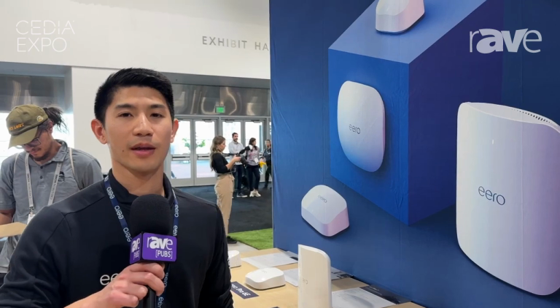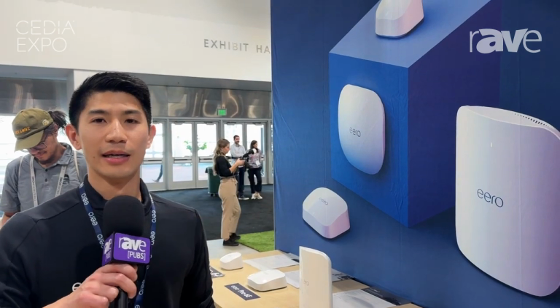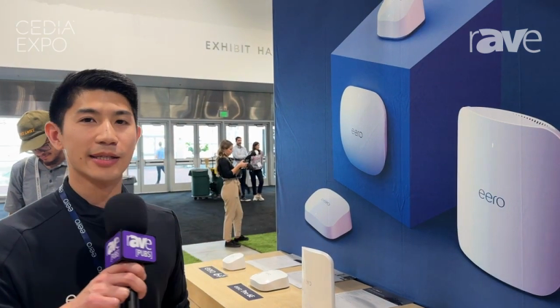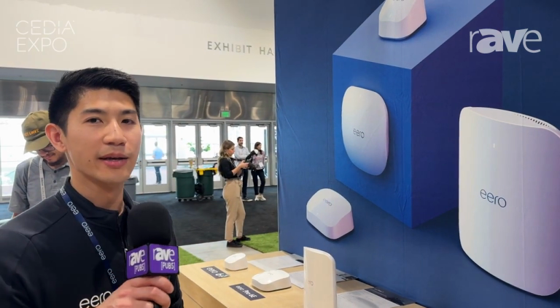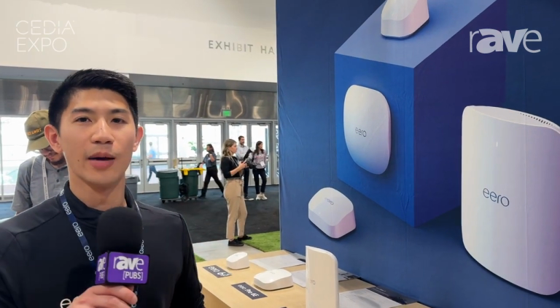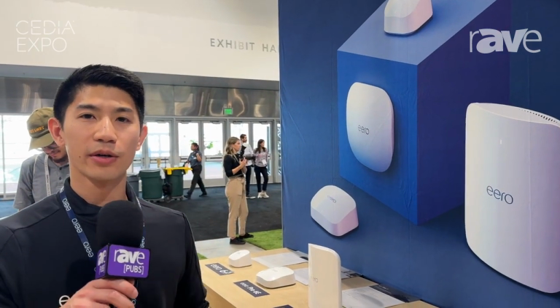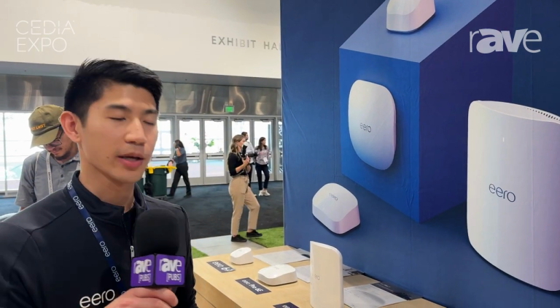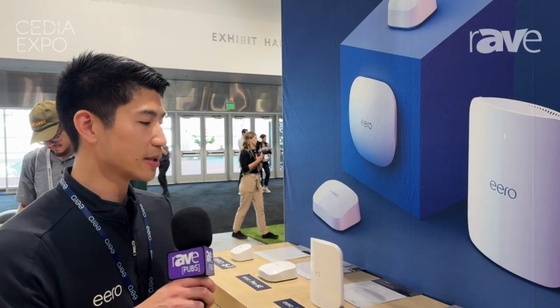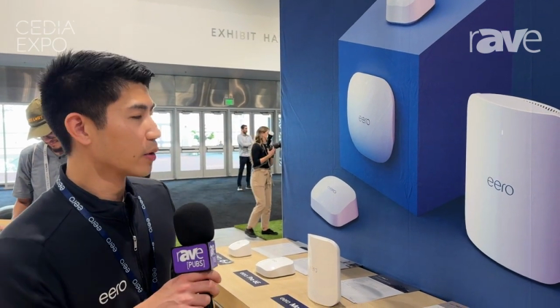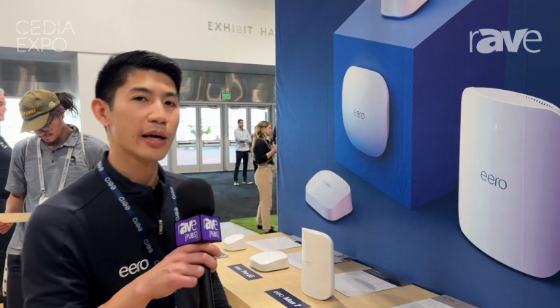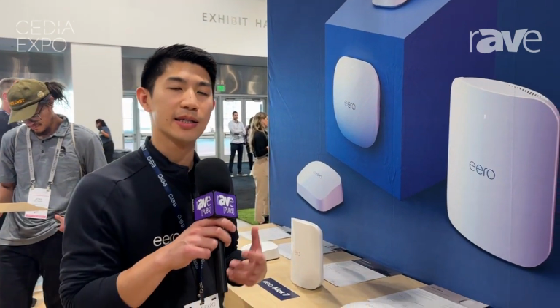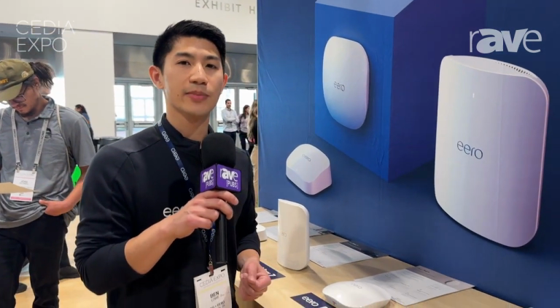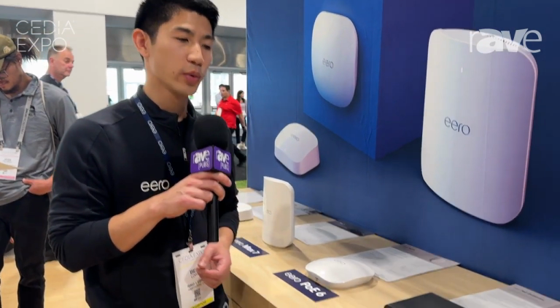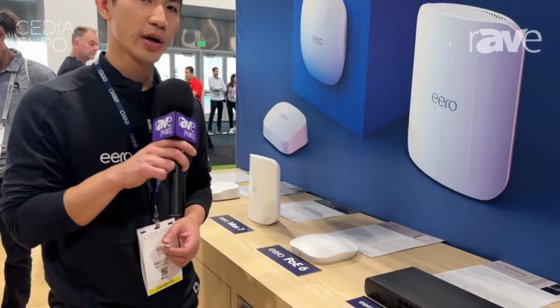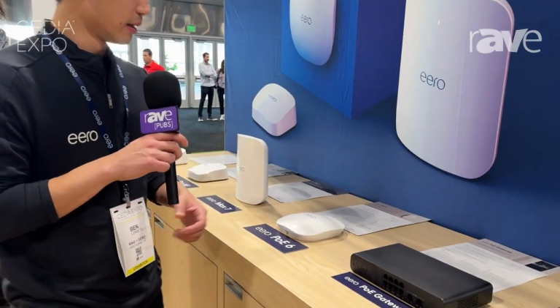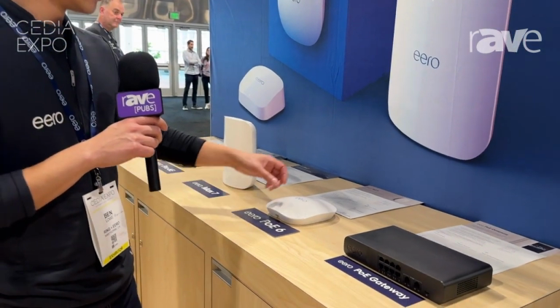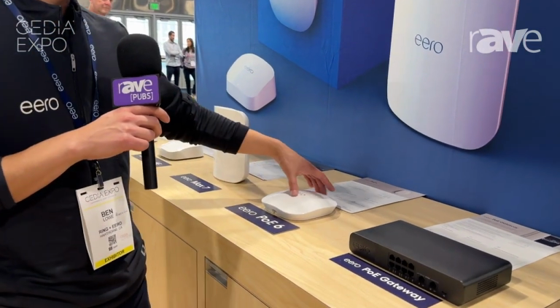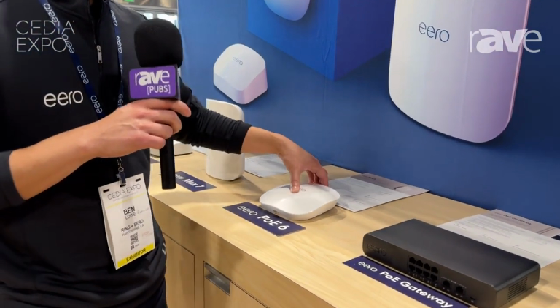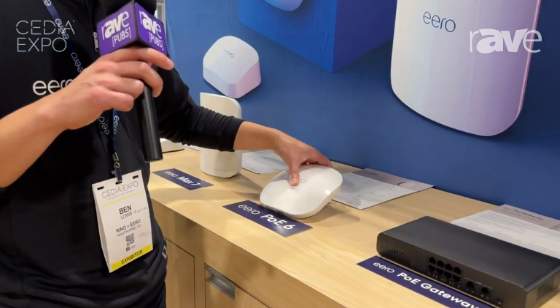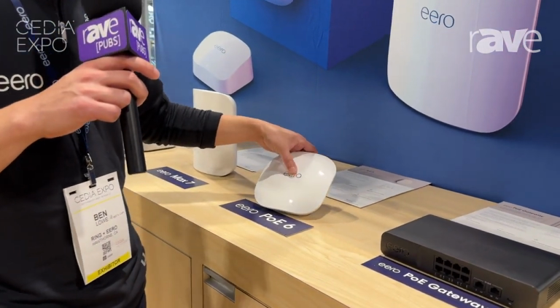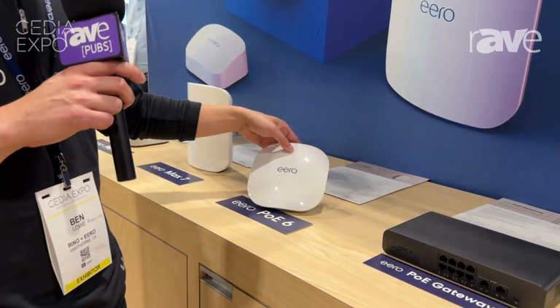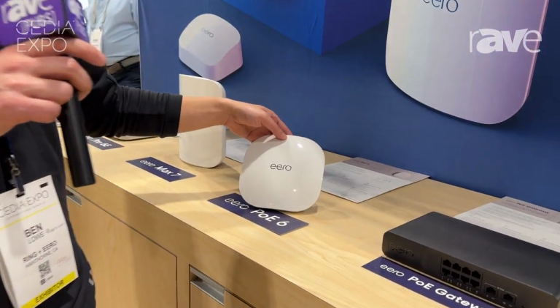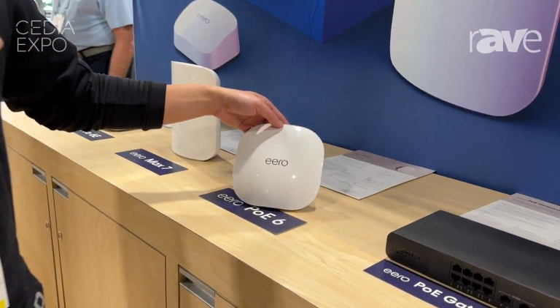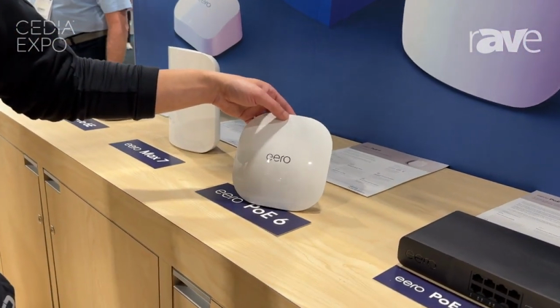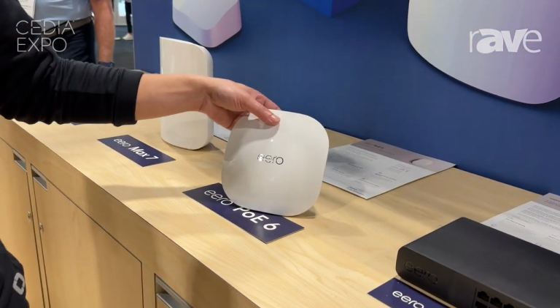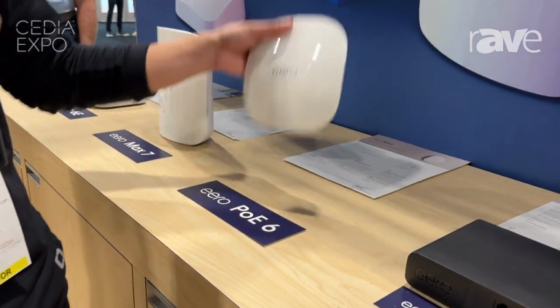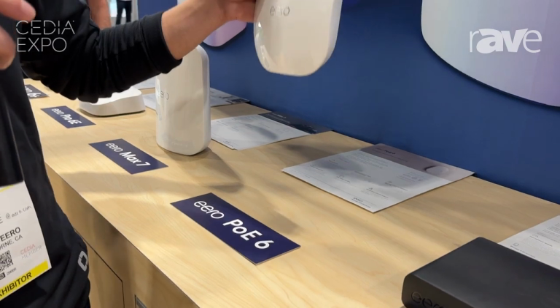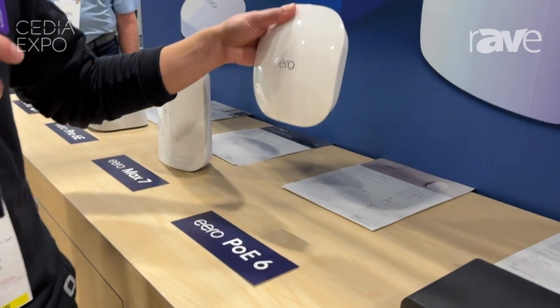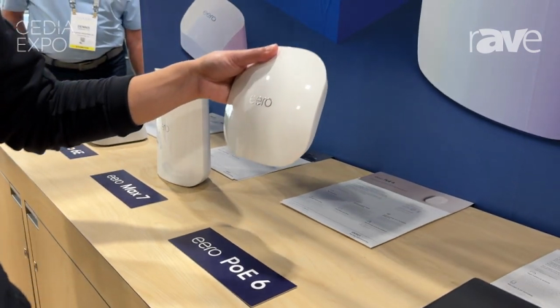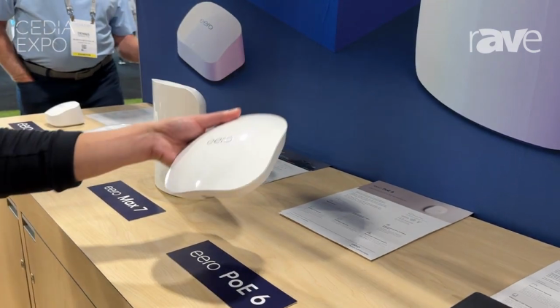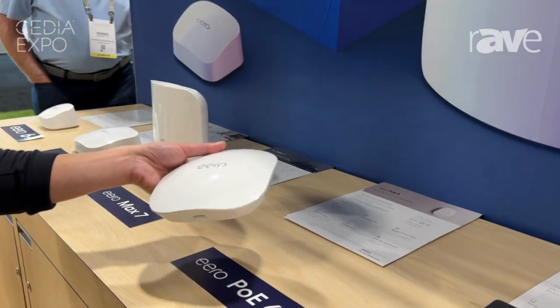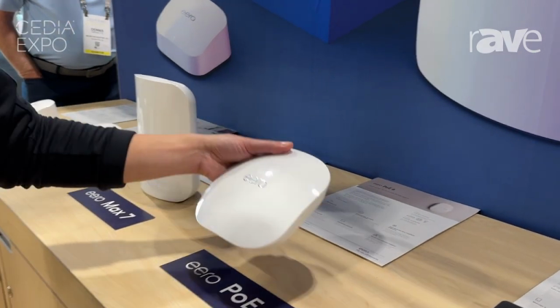Hey guys, this is Ben. I'm with Eero, product manager. We're here at Cedia Expo 2024. I'm here to show you the Eero PoE 6, which is the first Eero device that is wall or ceiling mountable and powered by PoE.